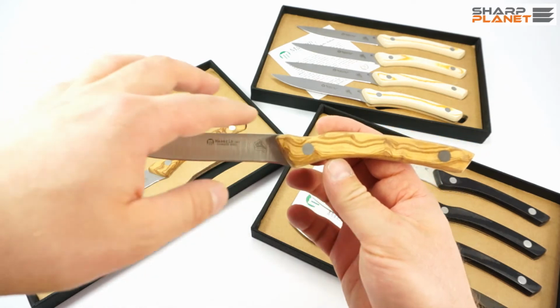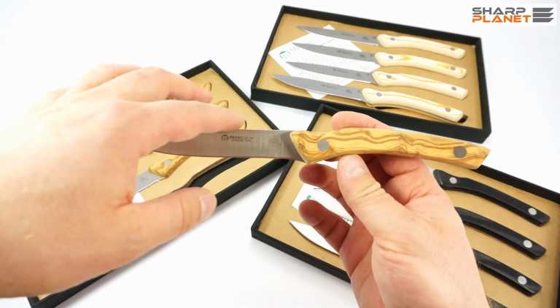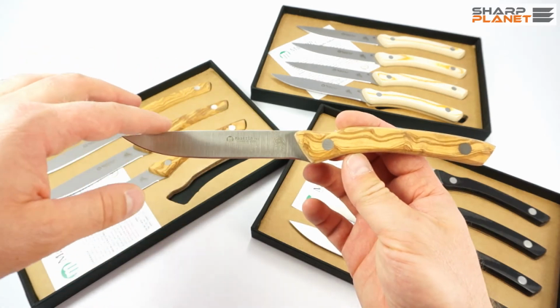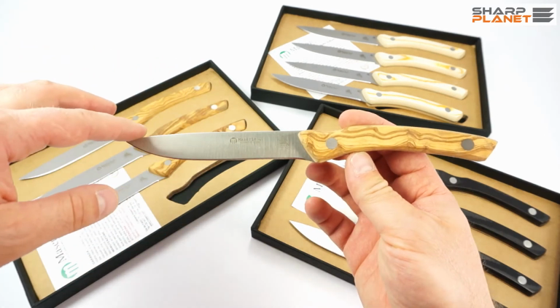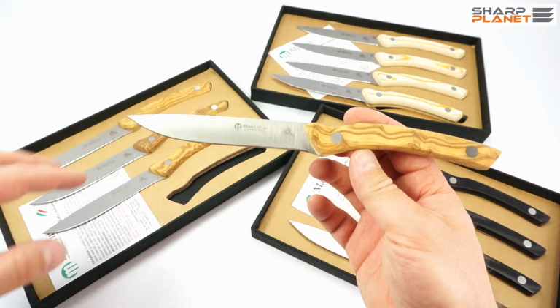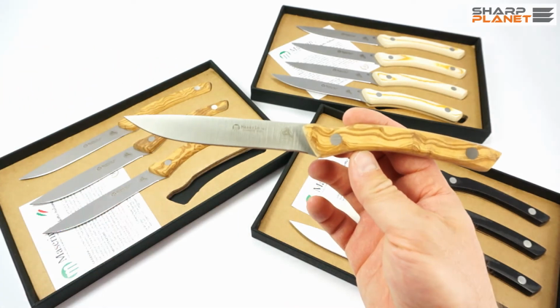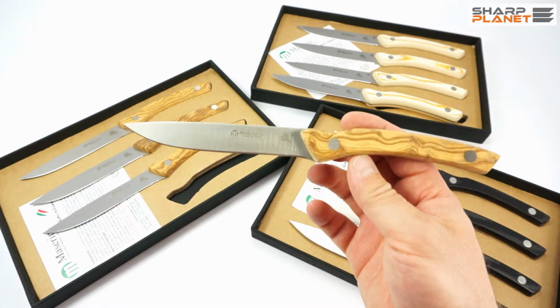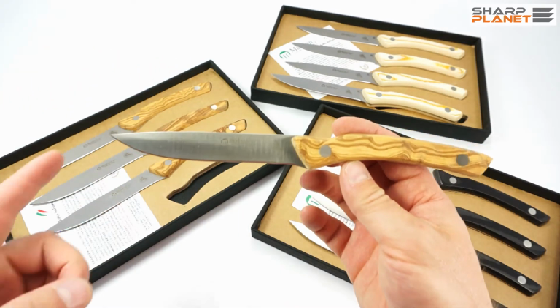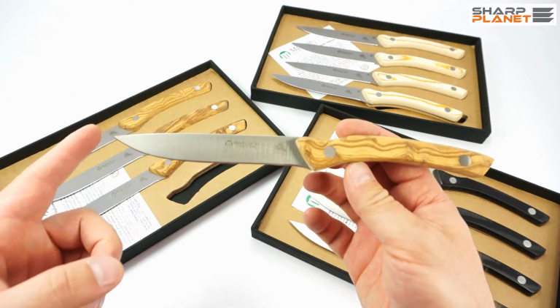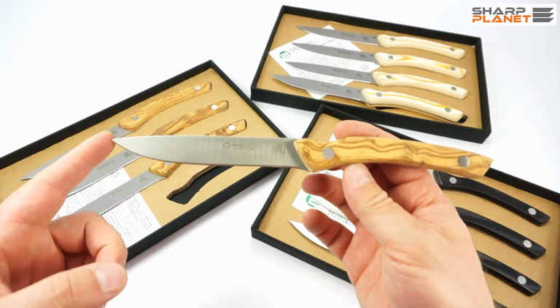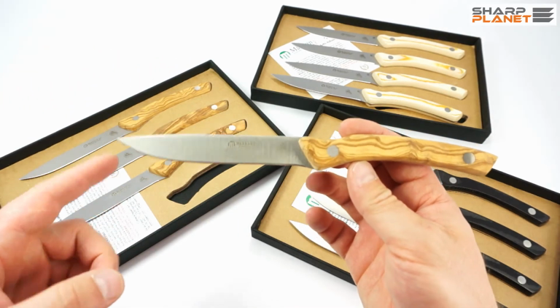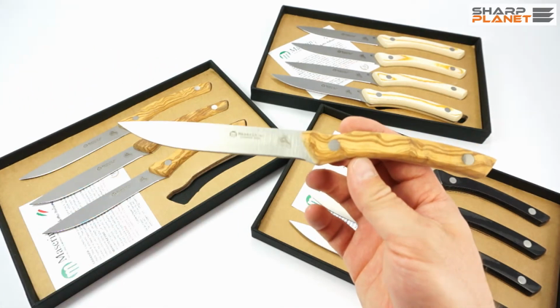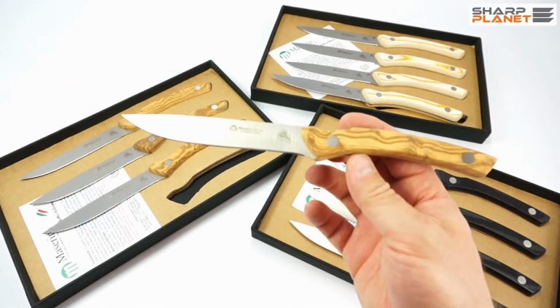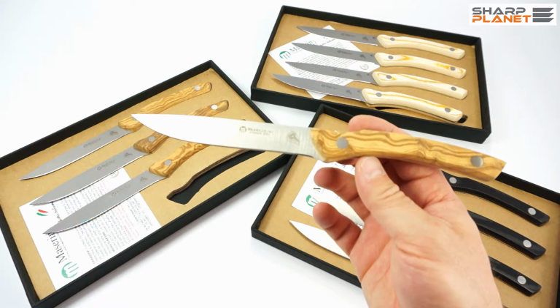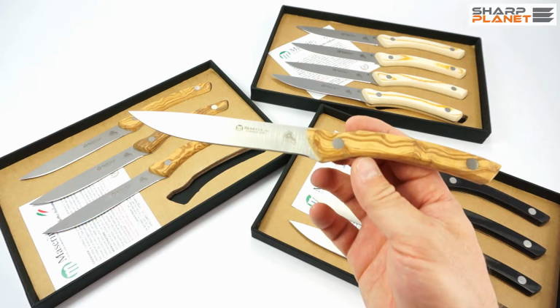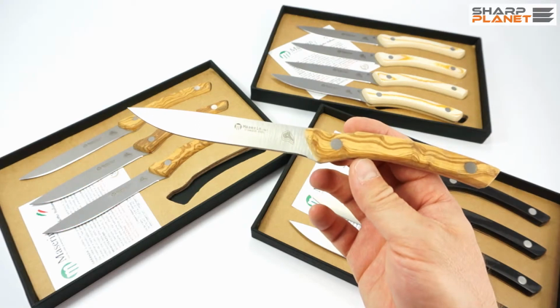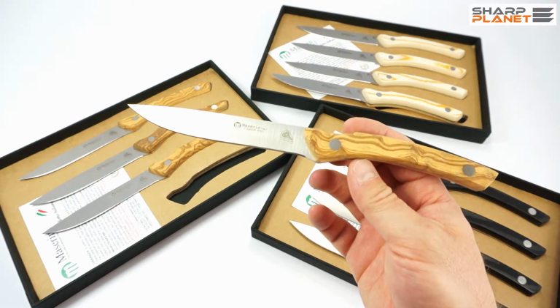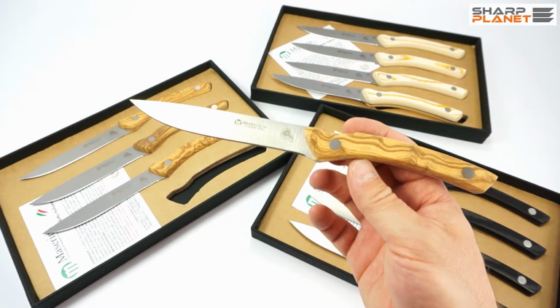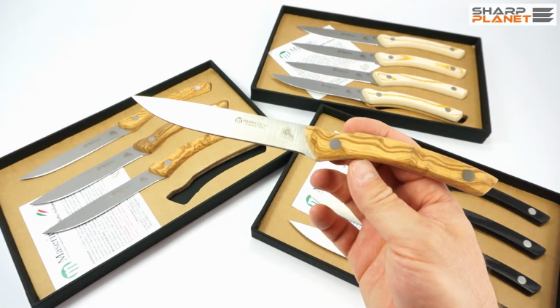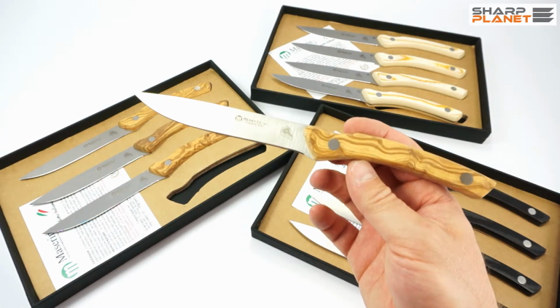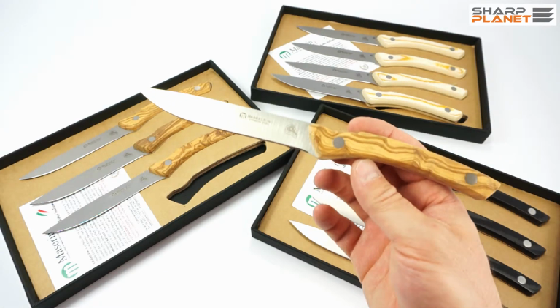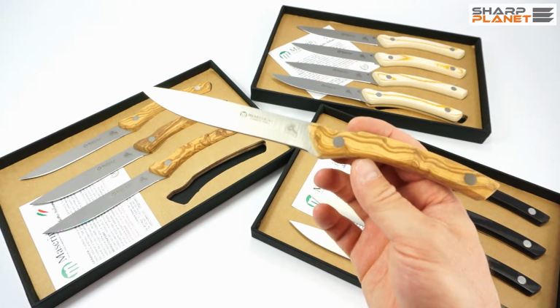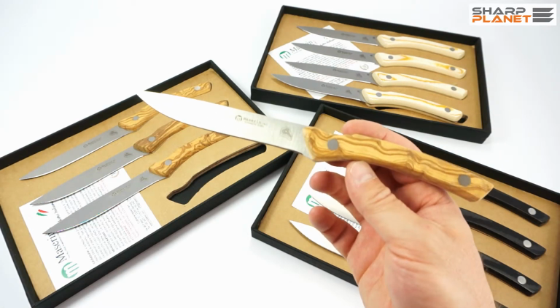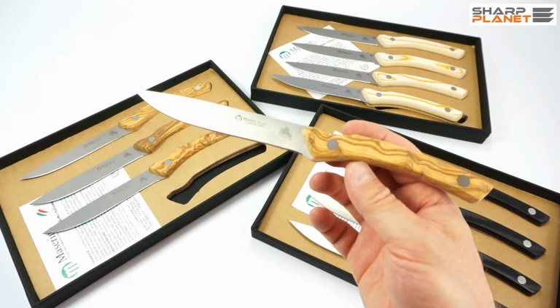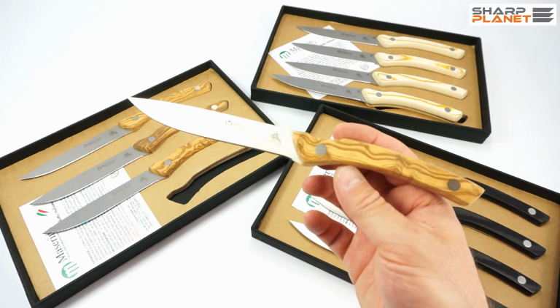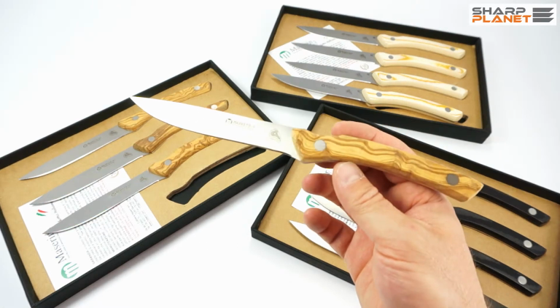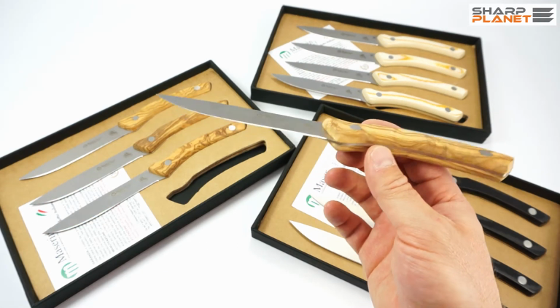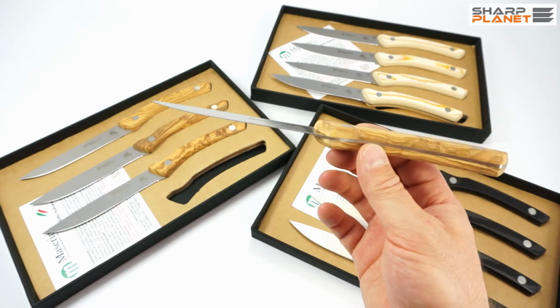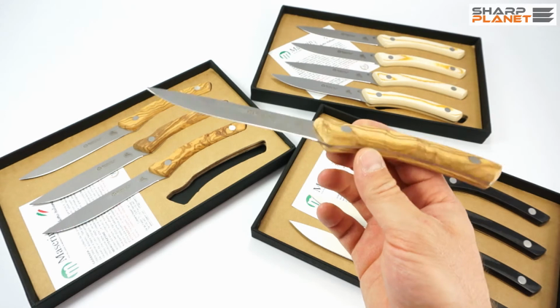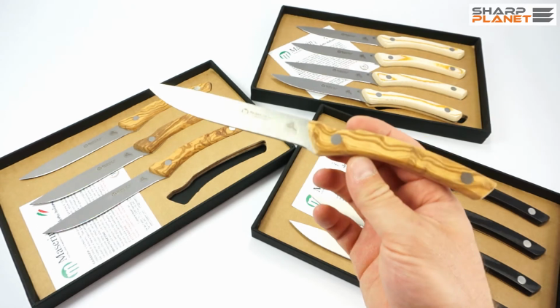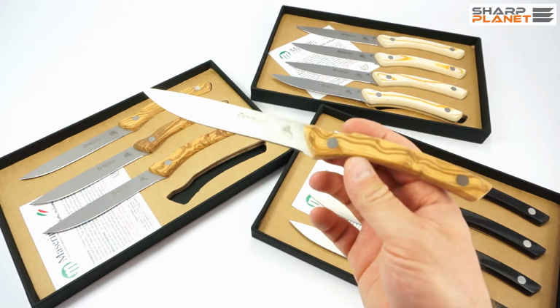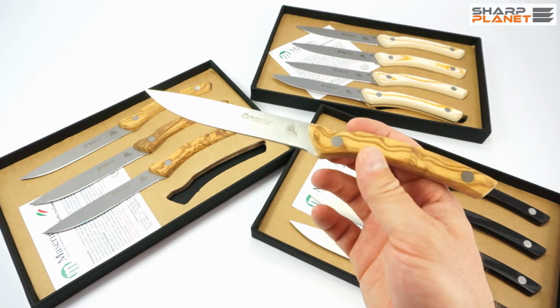The blade is a plain edge and pointed. I think it would be a great pleasure to eat a steak with such high quality knives.